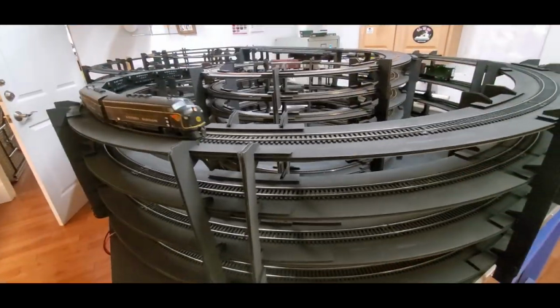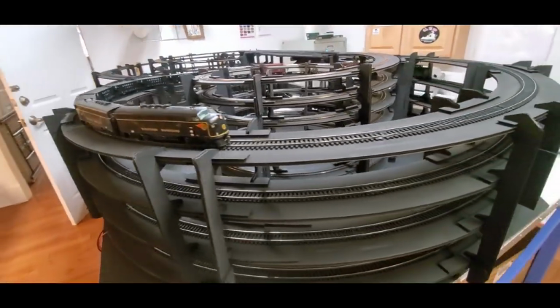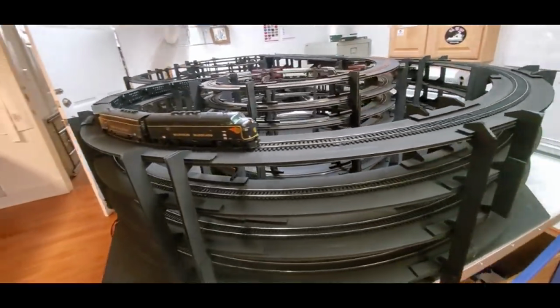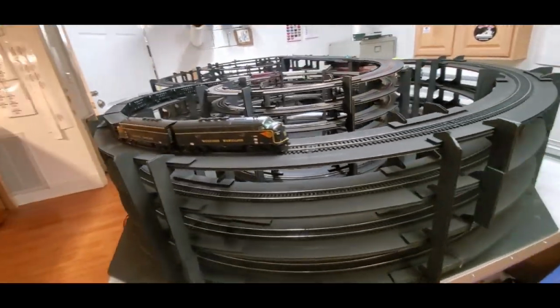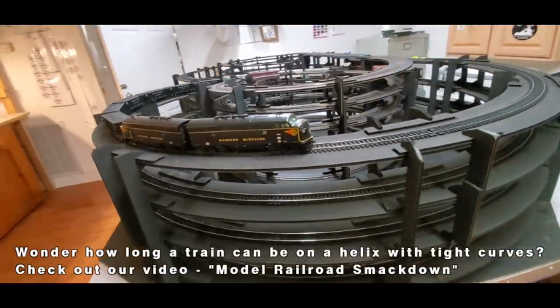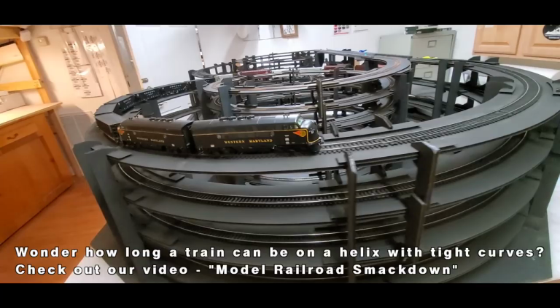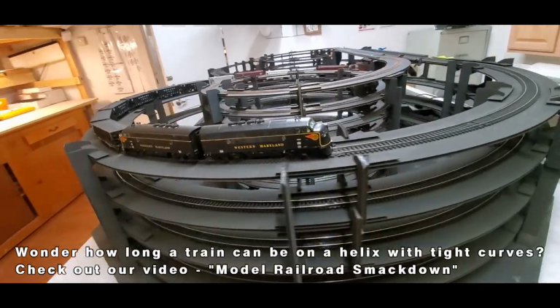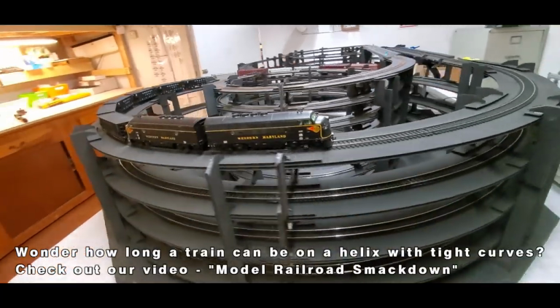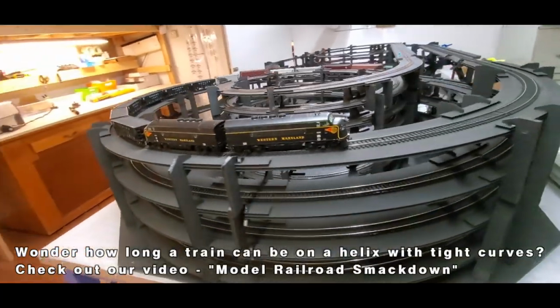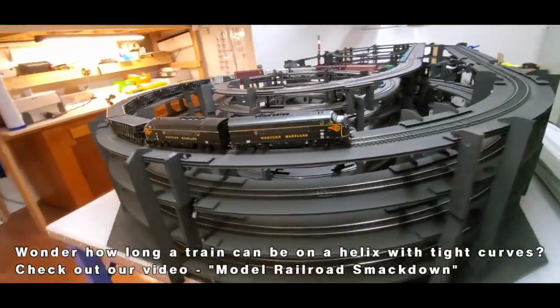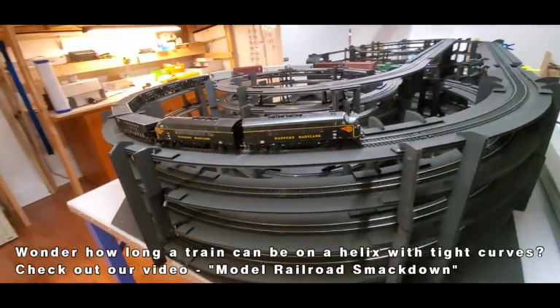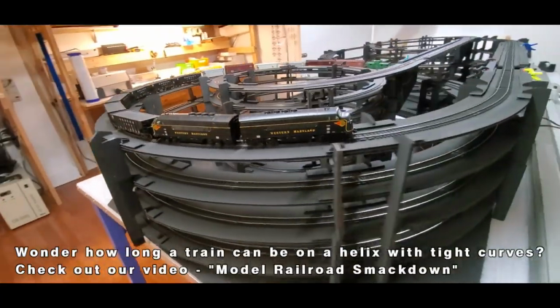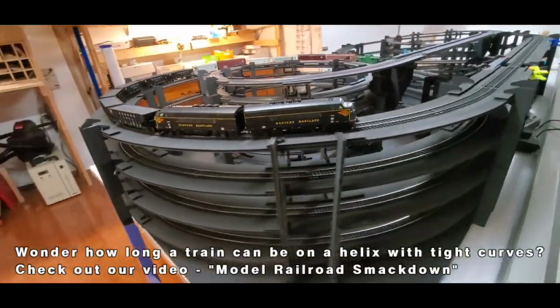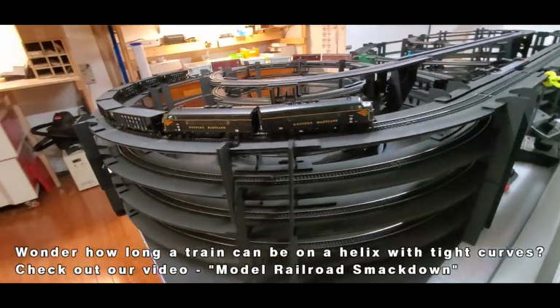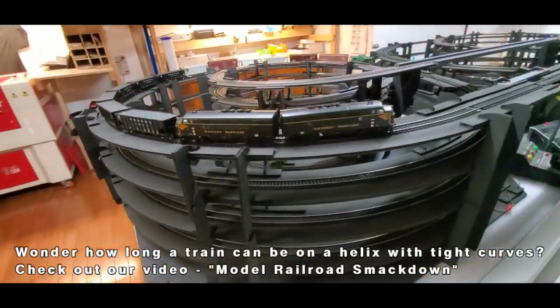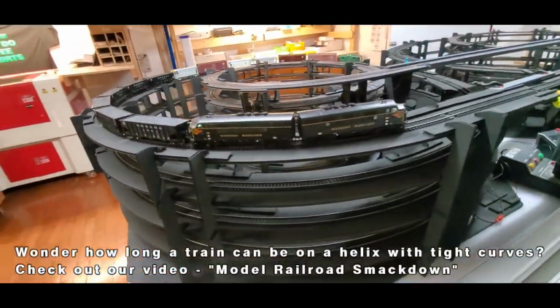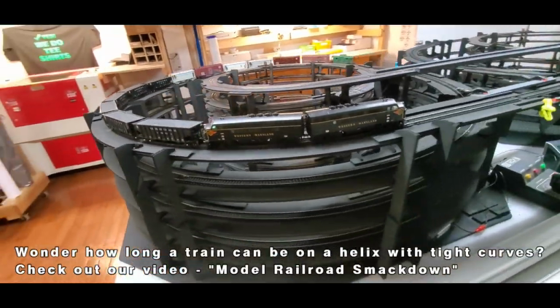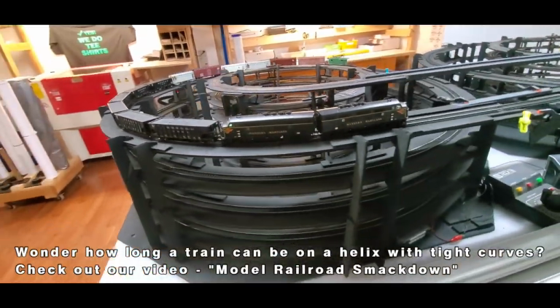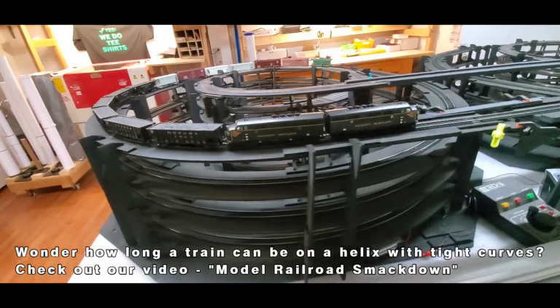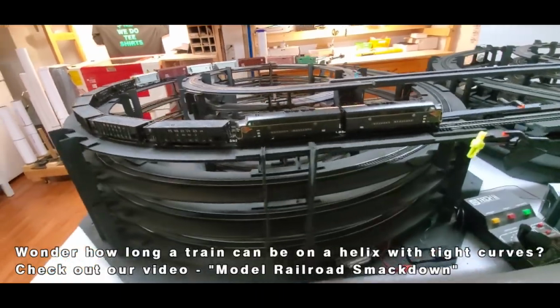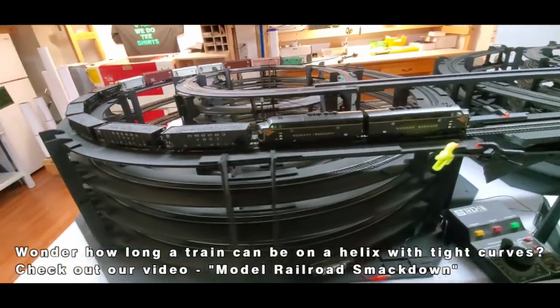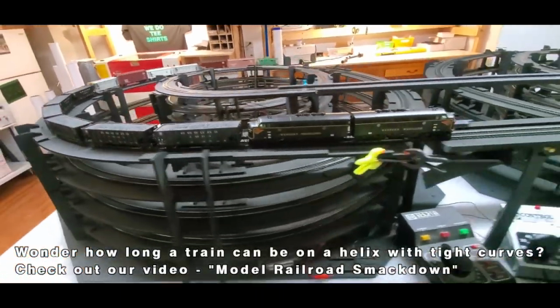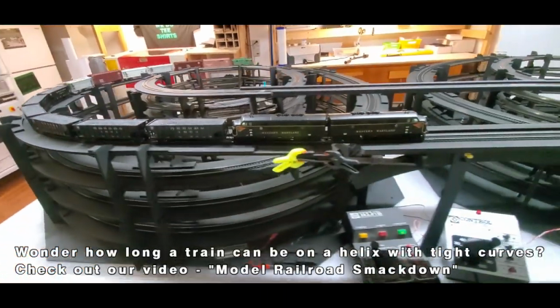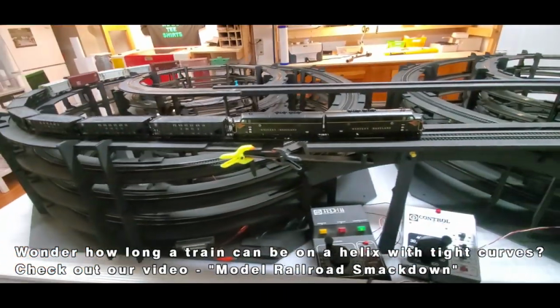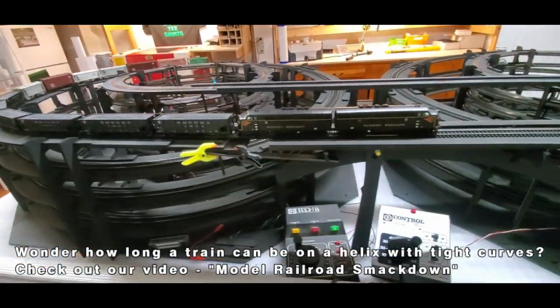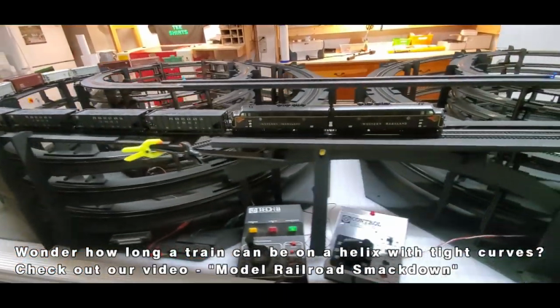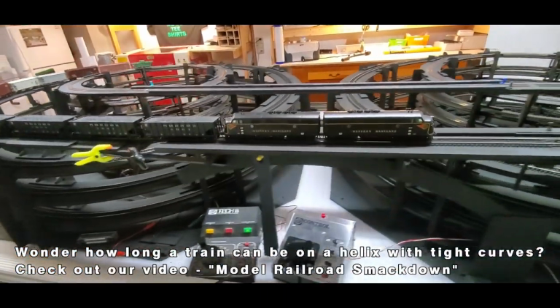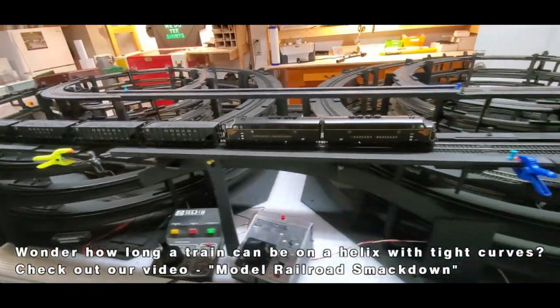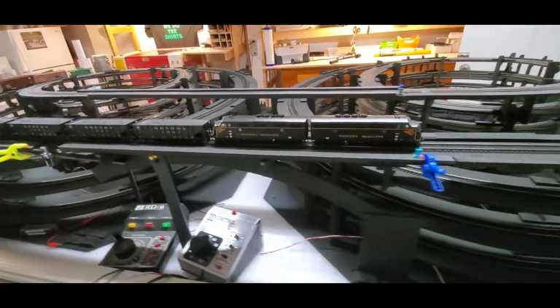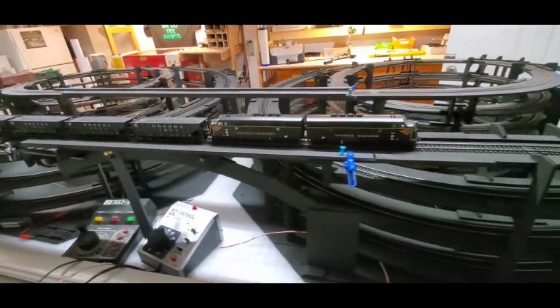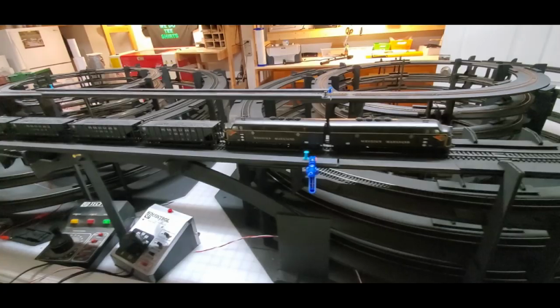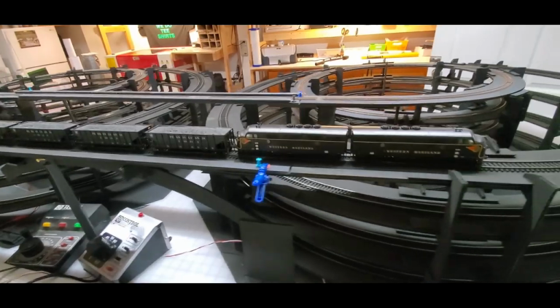There's always a lot of talk on the internet about tight radius curves and grades and things like that. But if you haven't seen it, we did a challenge video where we pitted trains versus a helix and tight curves. You might want to check that out — it's right here on the channel.